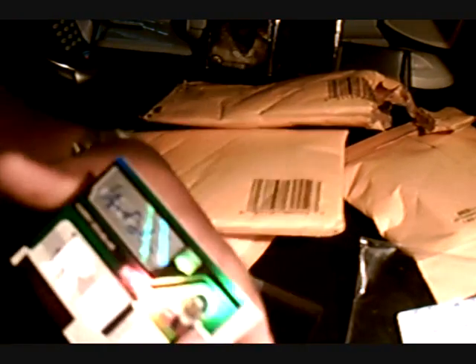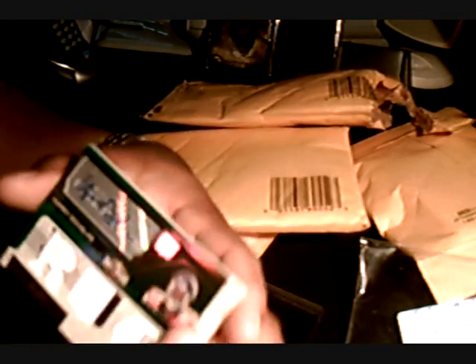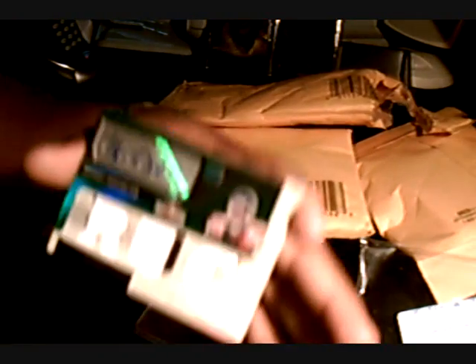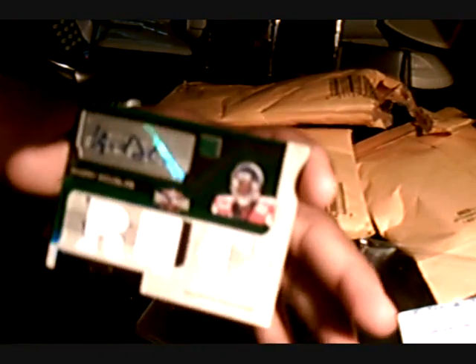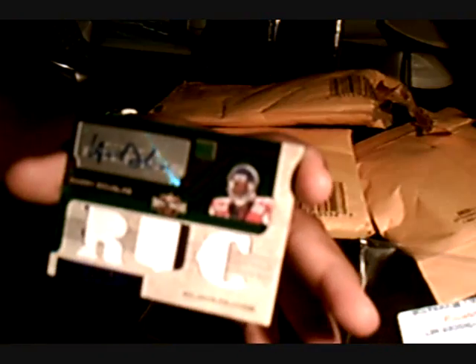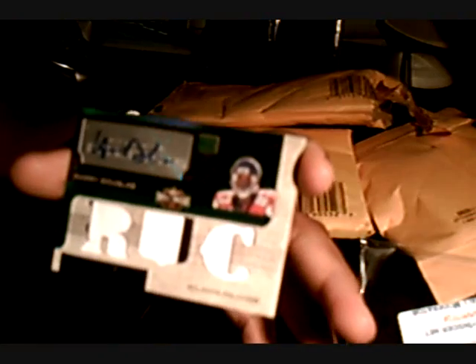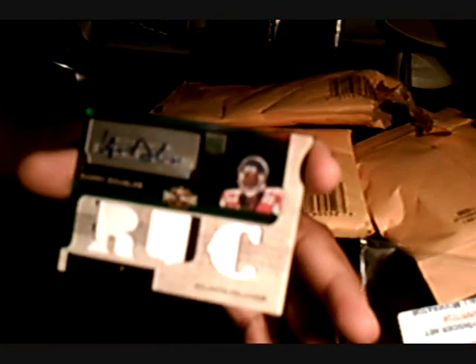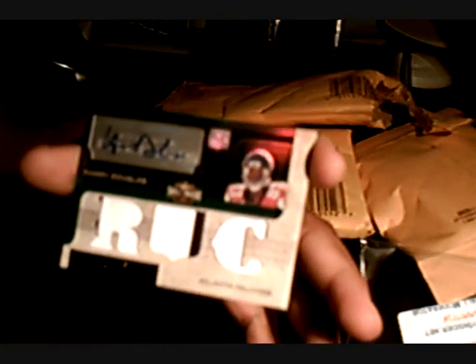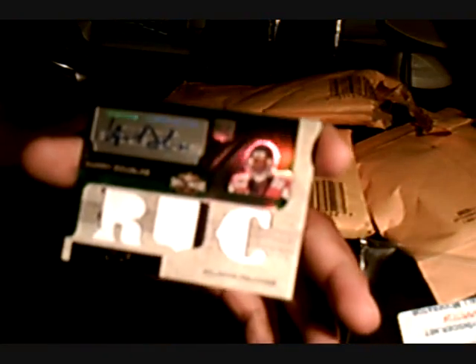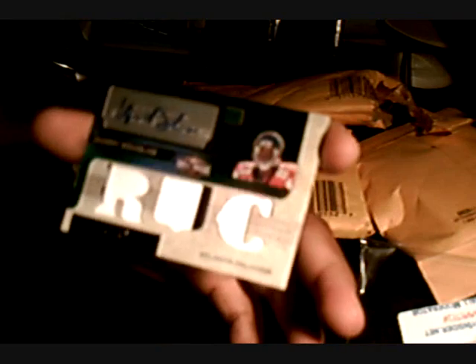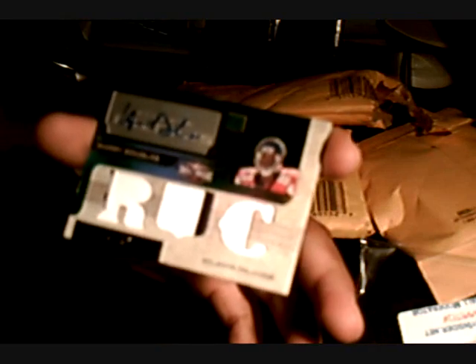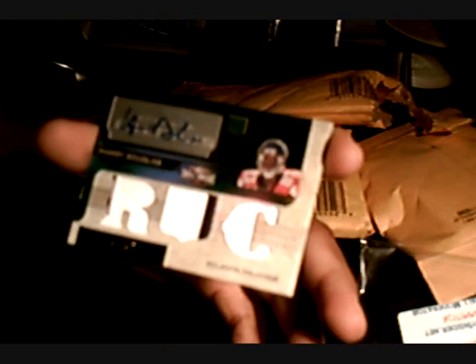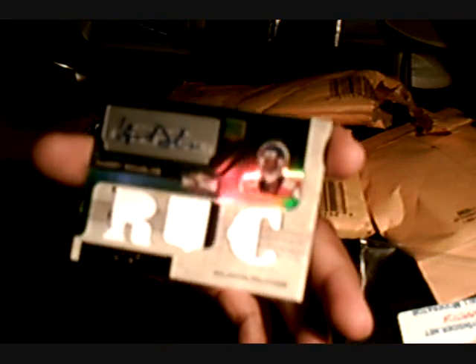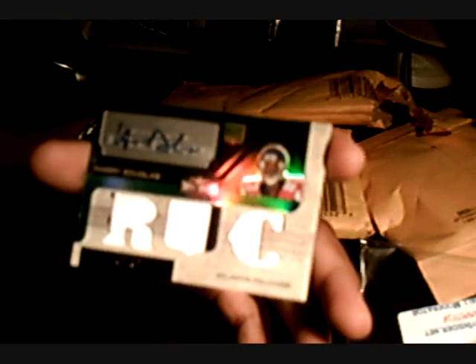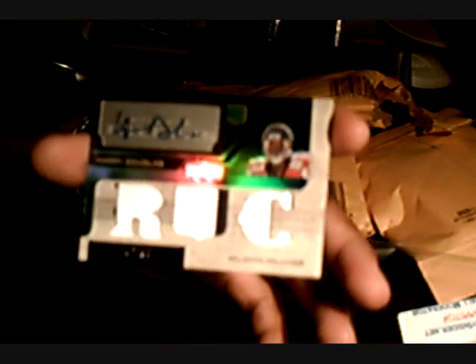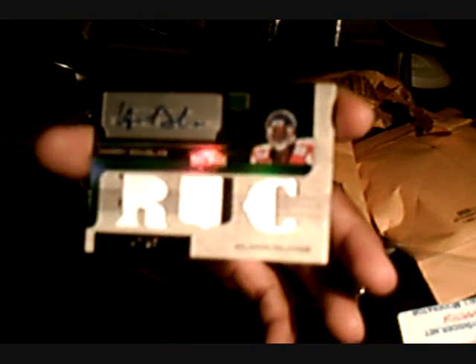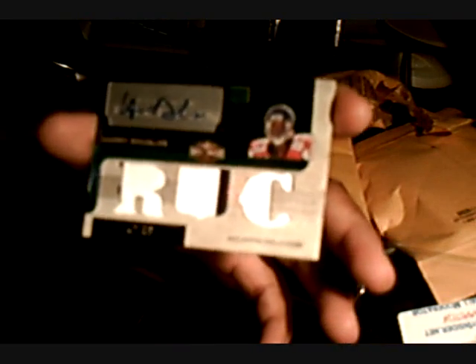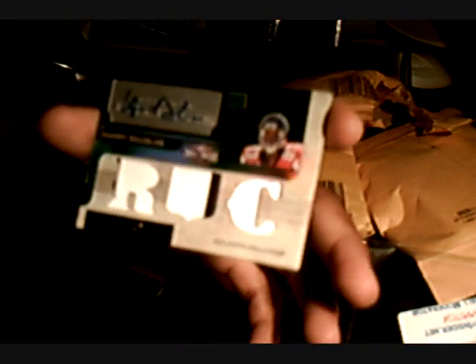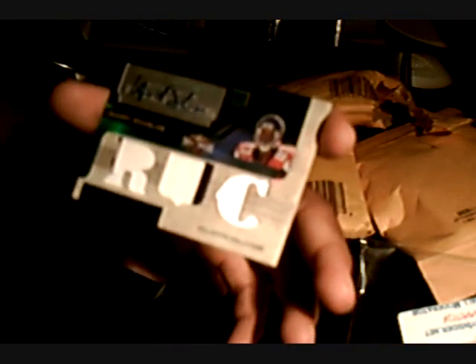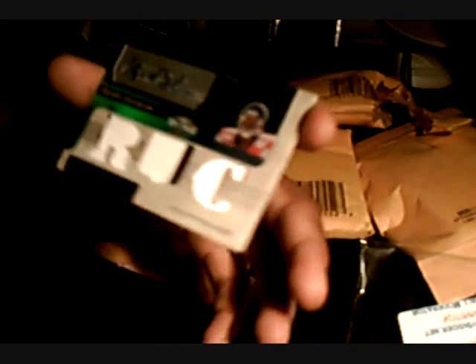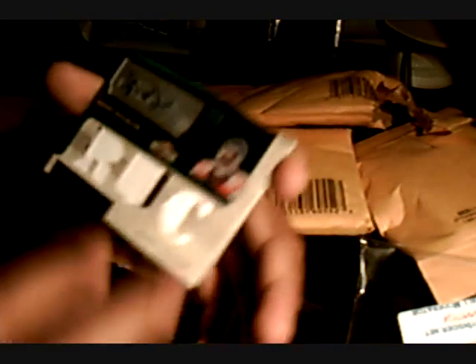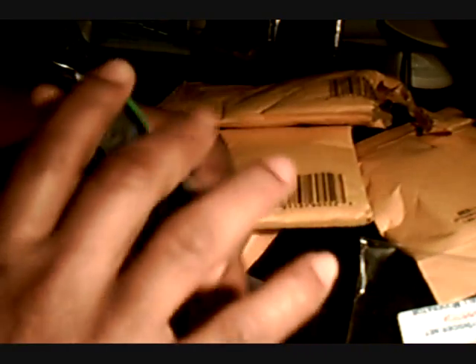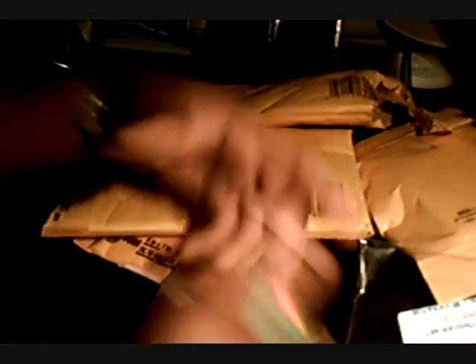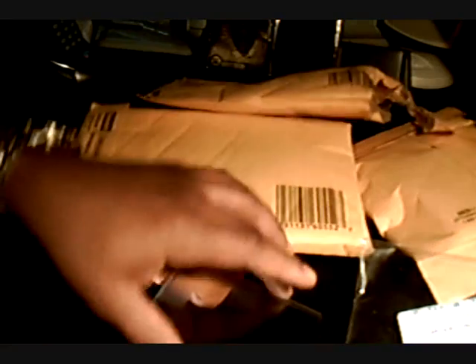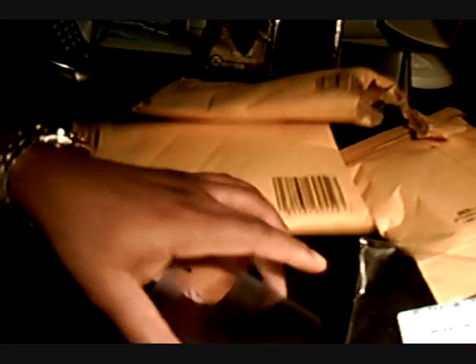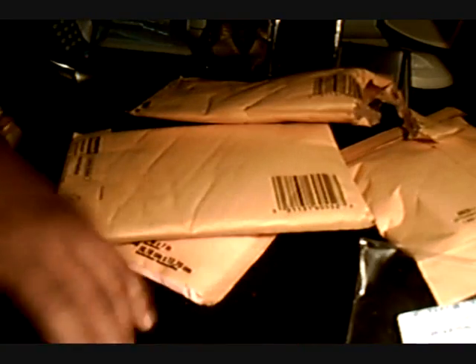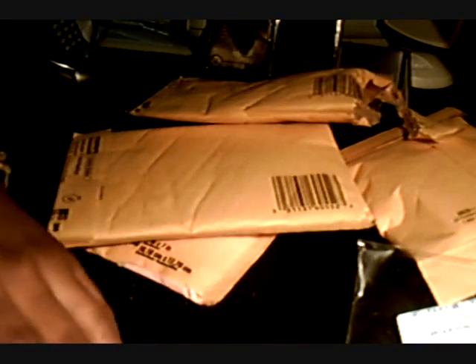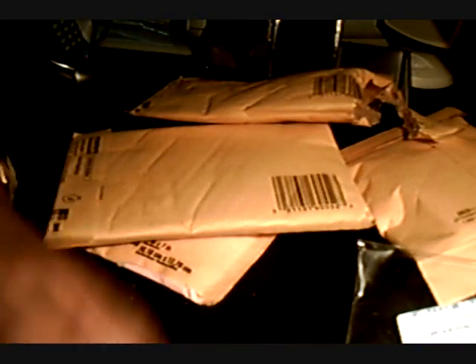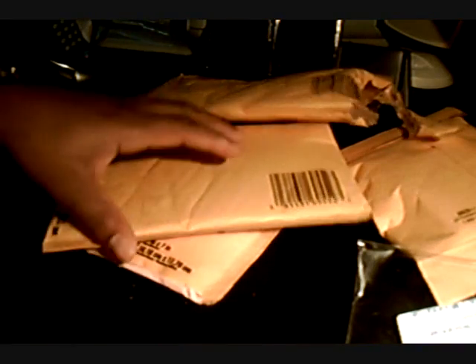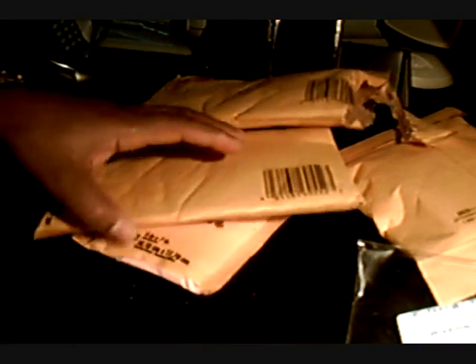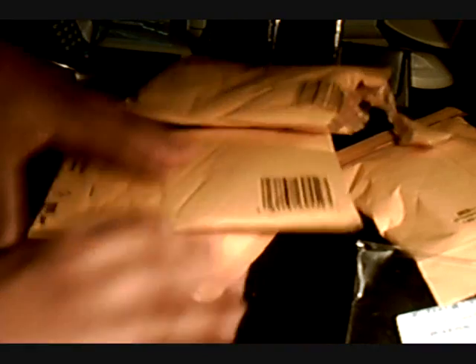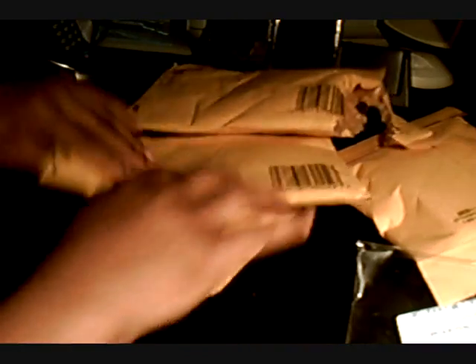Here's a Harry Douglas patch auto out of 50. That's the first thing.